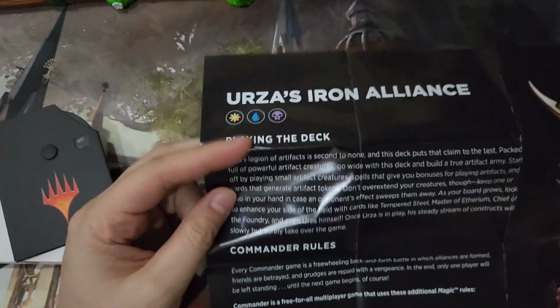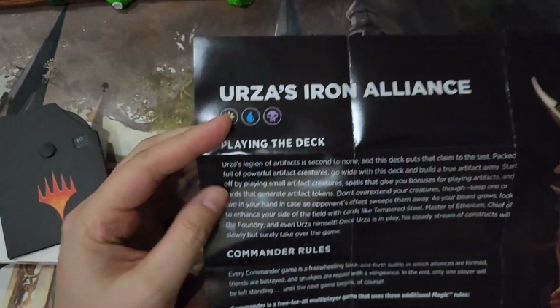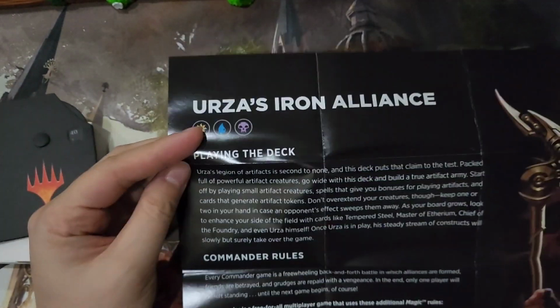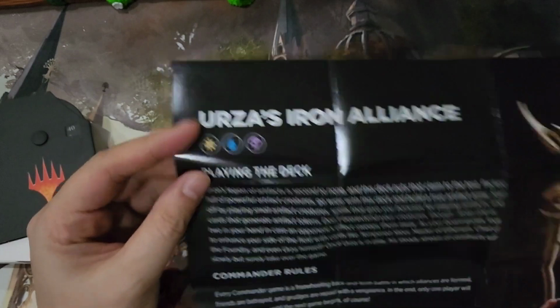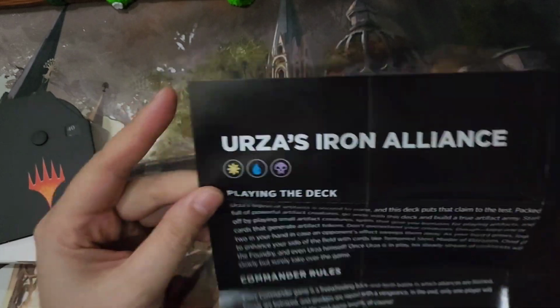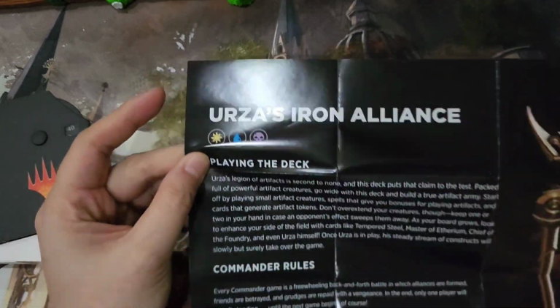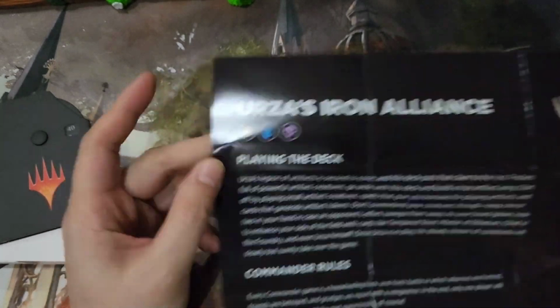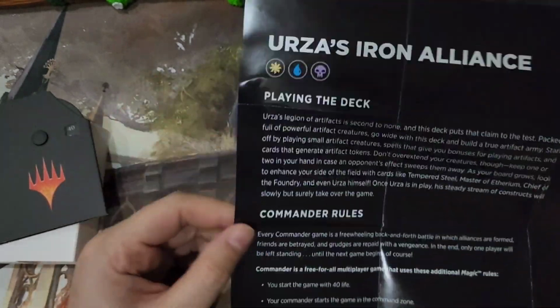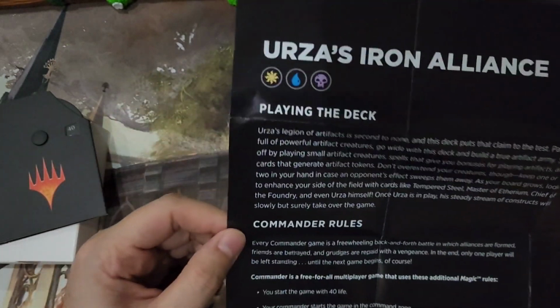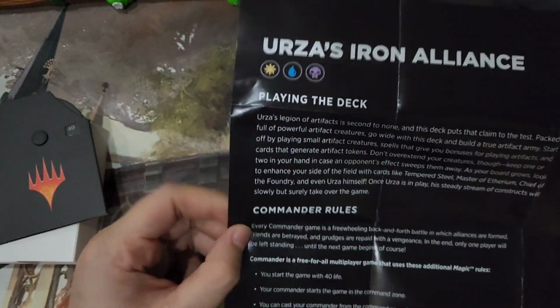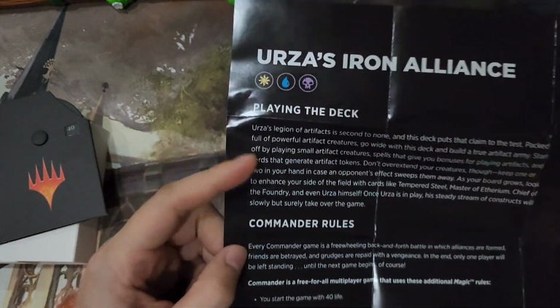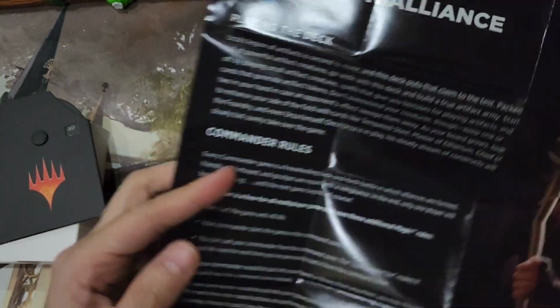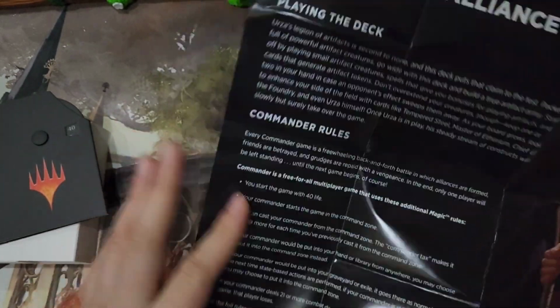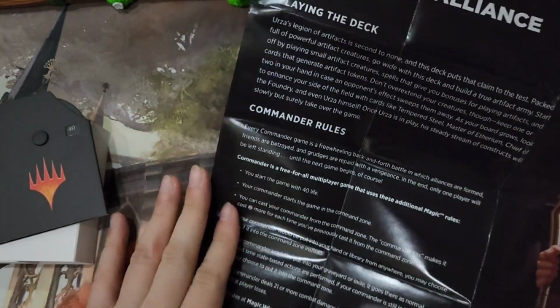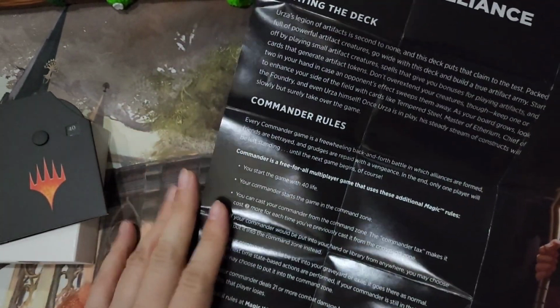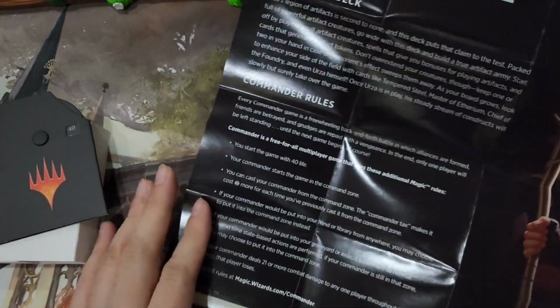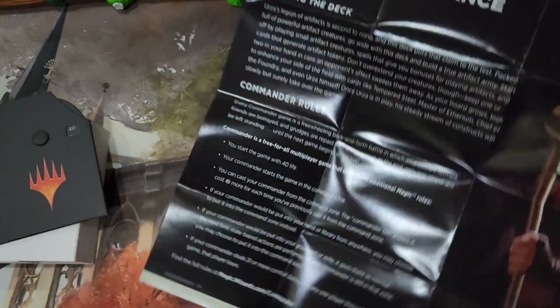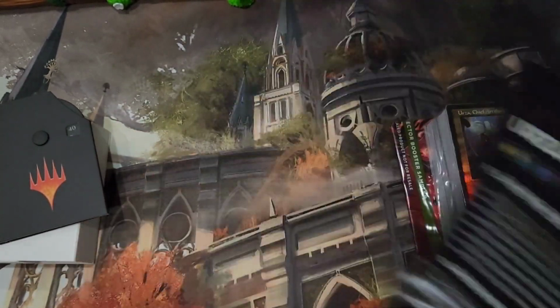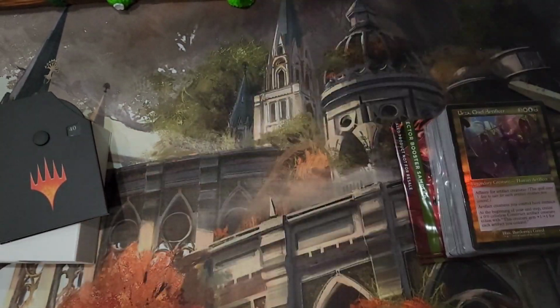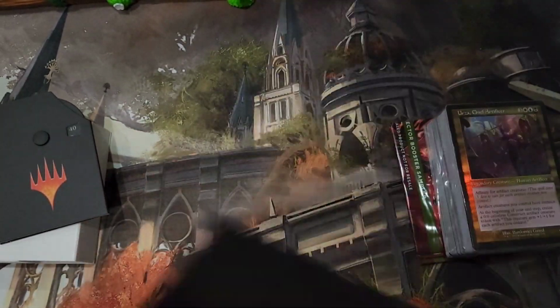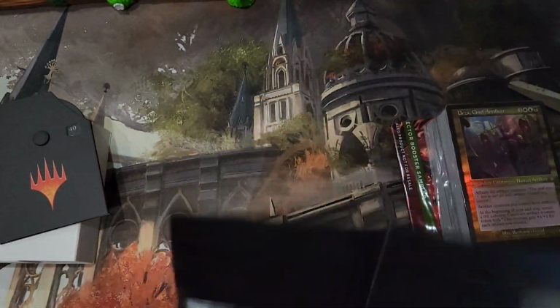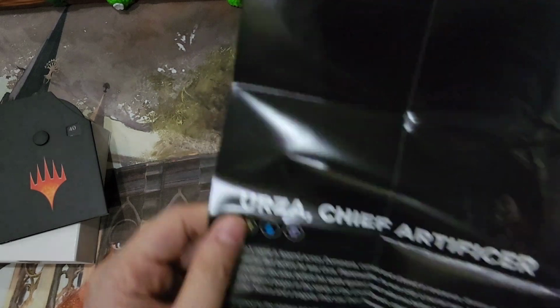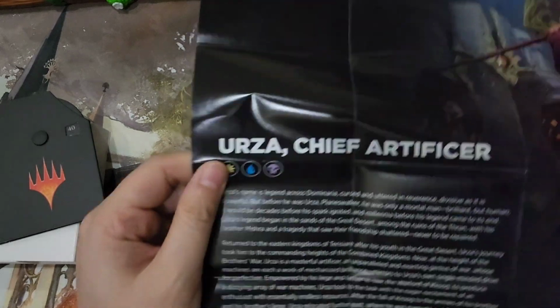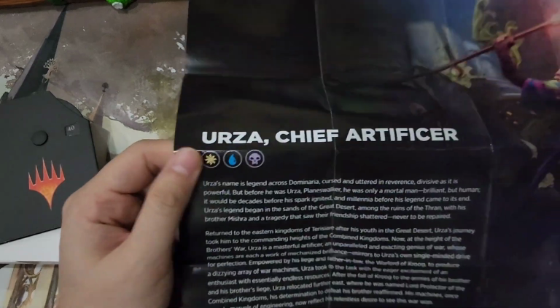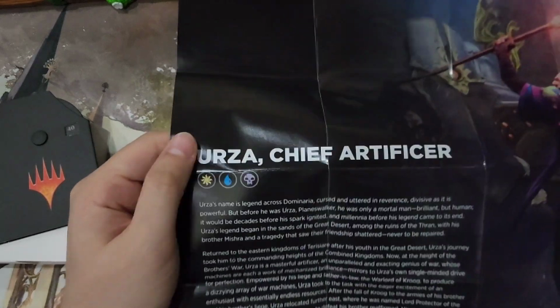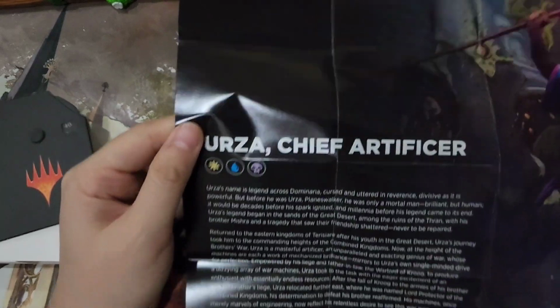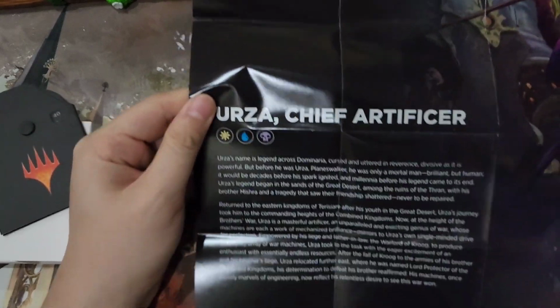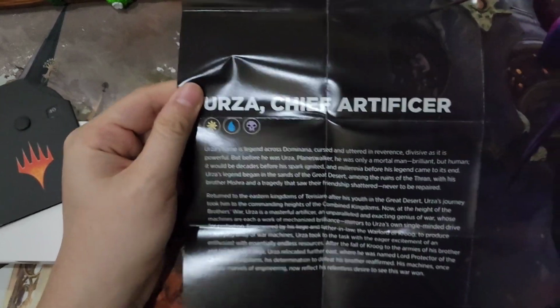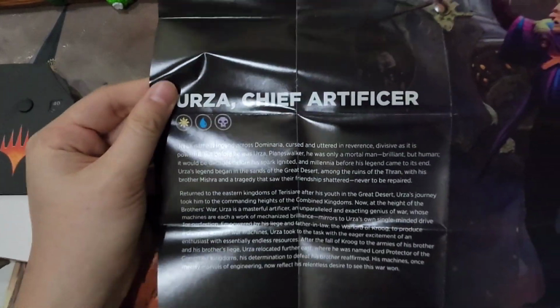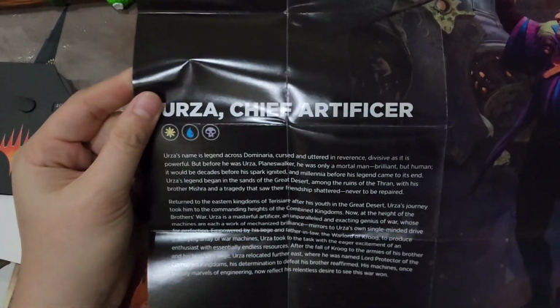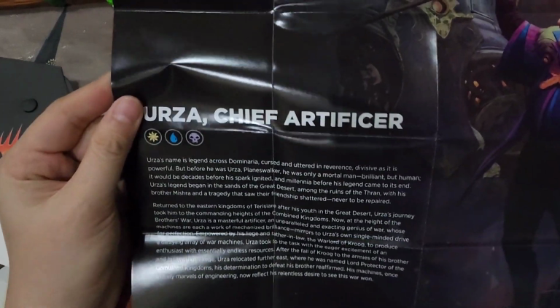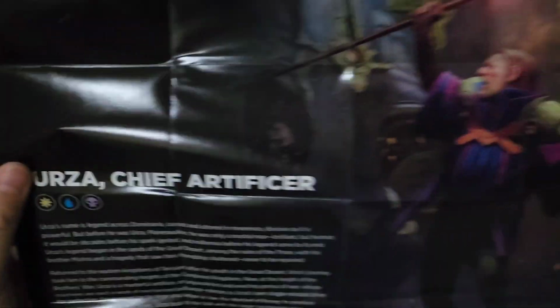So this is Urza's Iron Alliance — it tells you about playing the deck, some rules on Commander, and they tell you about Urza Chief Artificer.